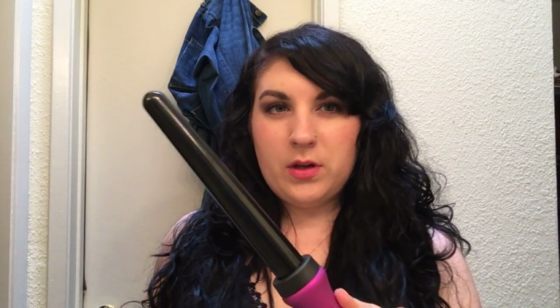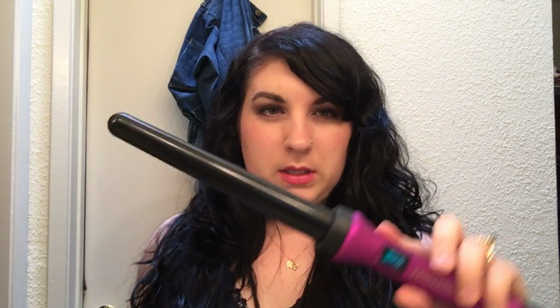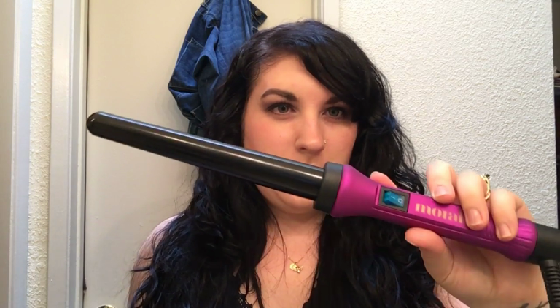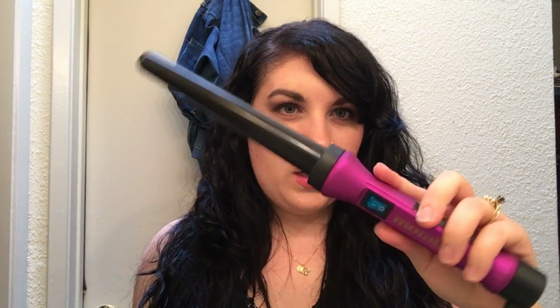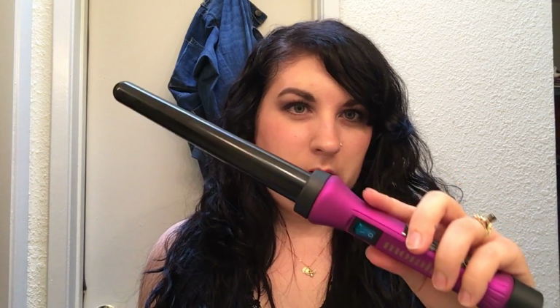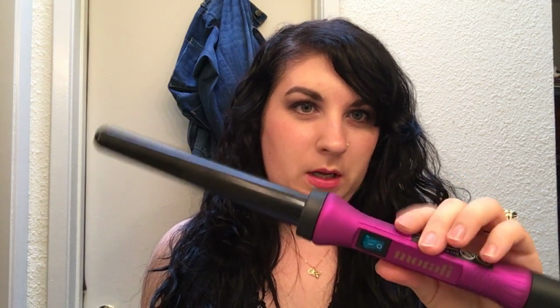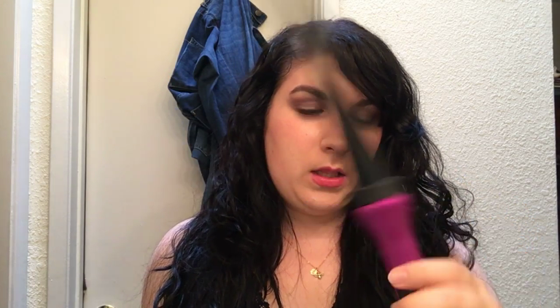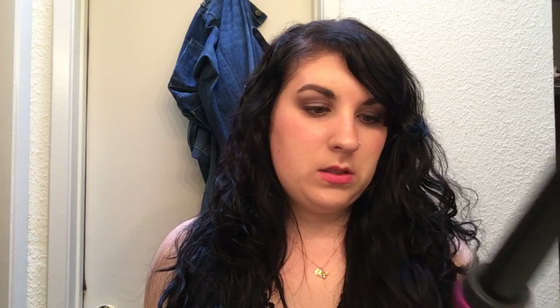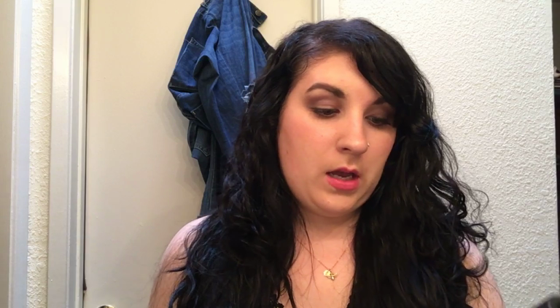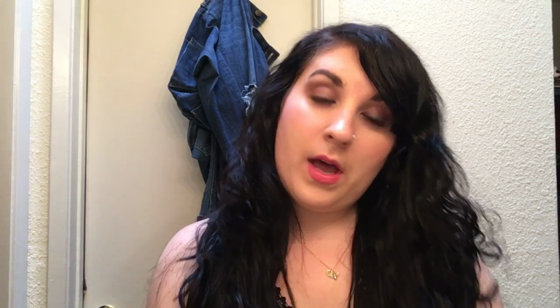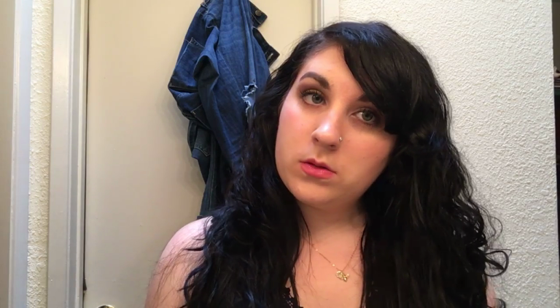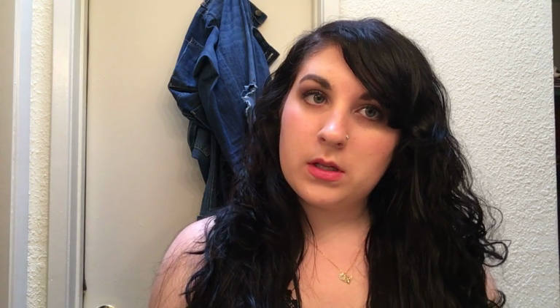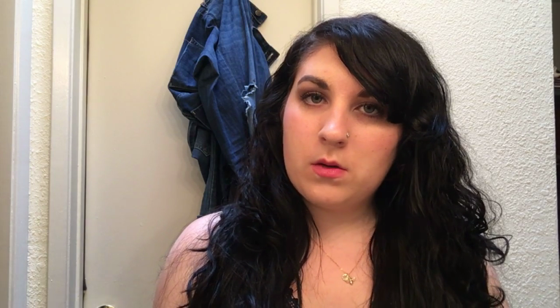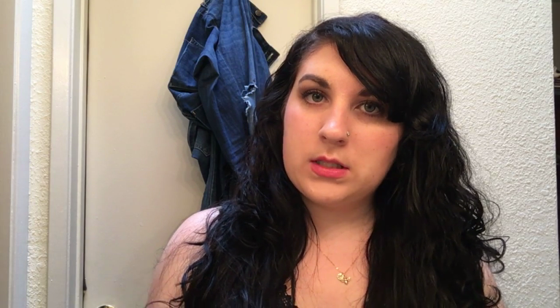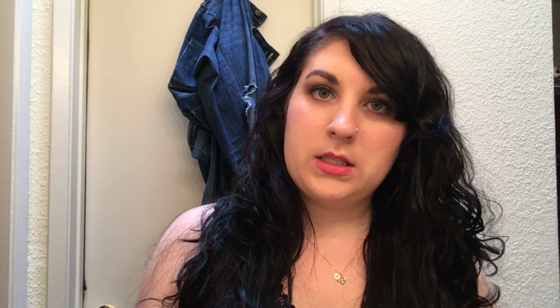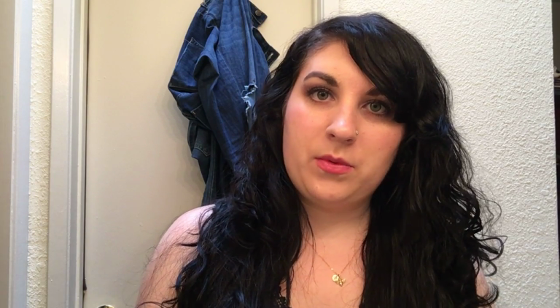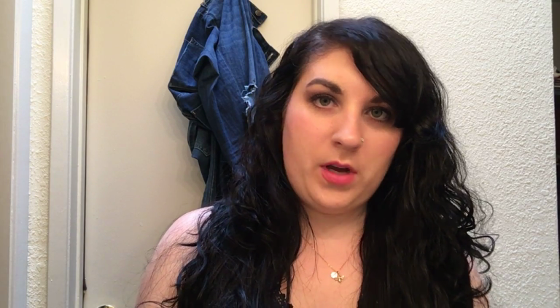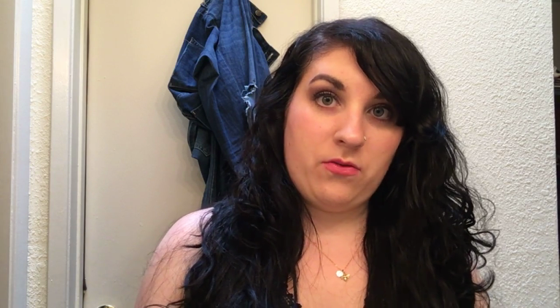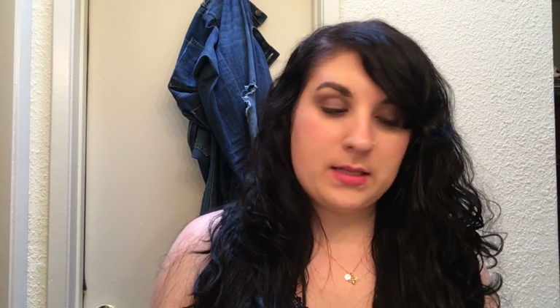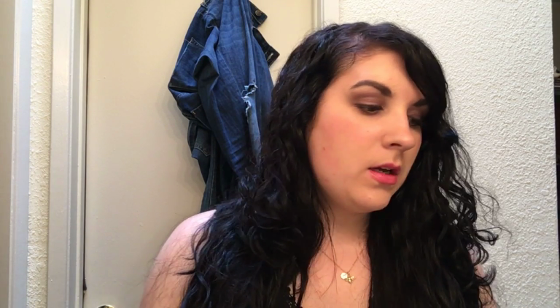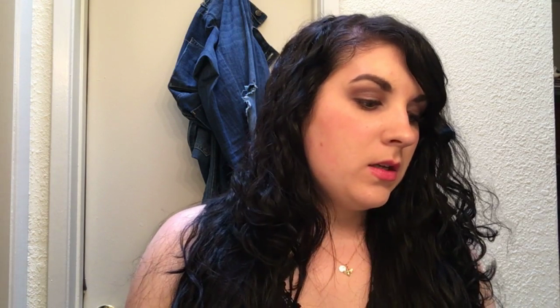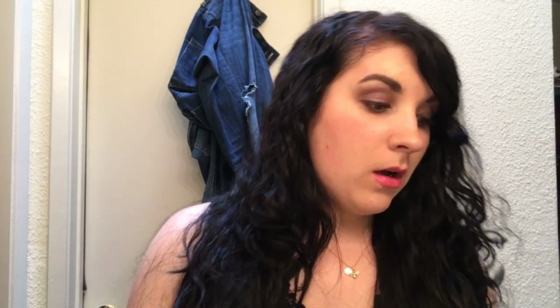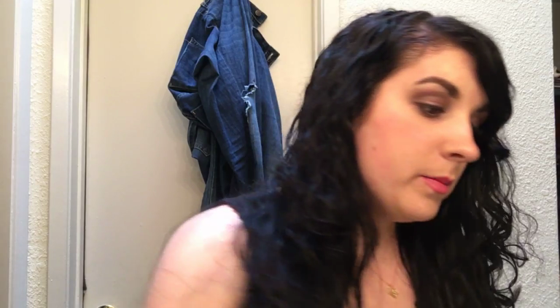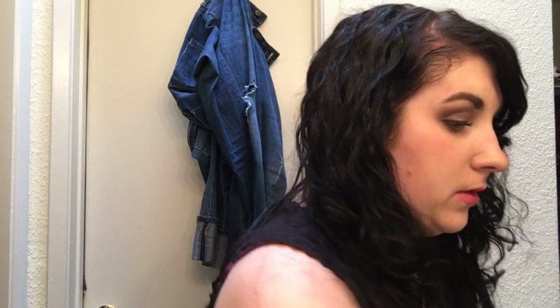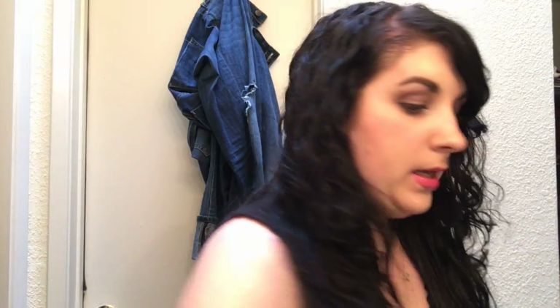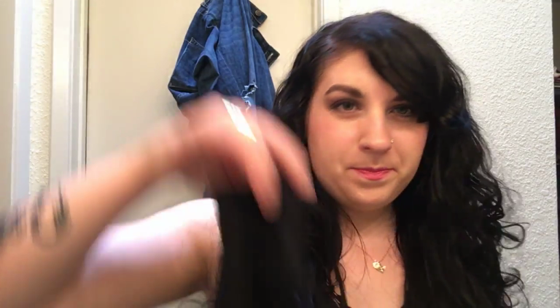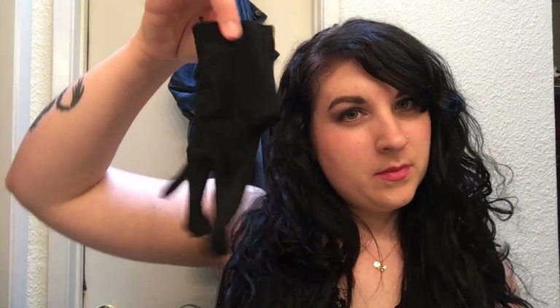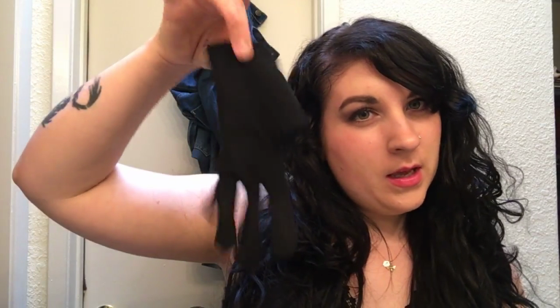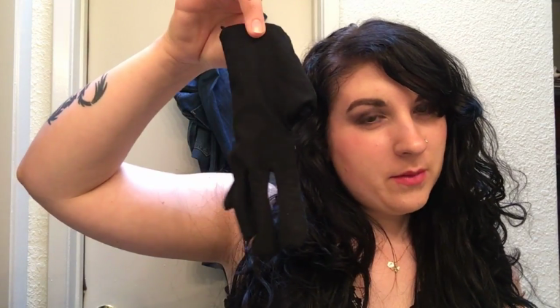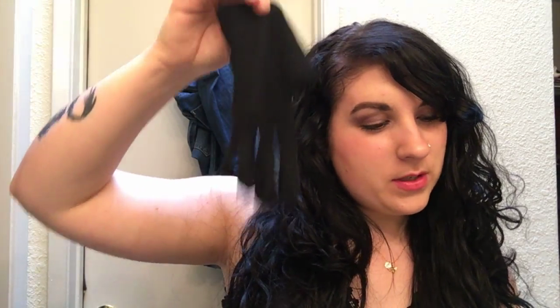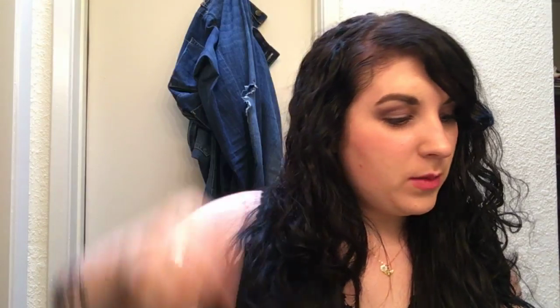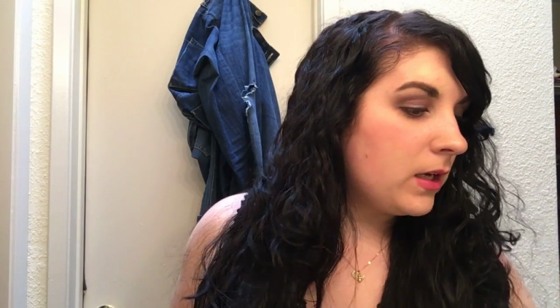I do have it plugged in, but it's not heated up yet. With curling wands I have found it heats up very fast. So because of that, I have my trusty little black glove.